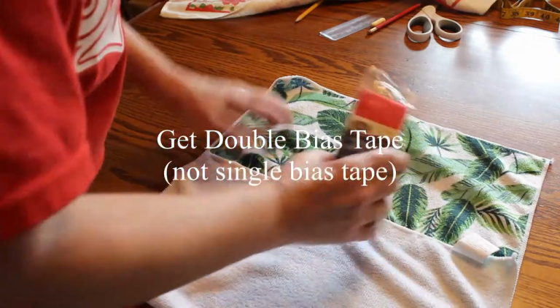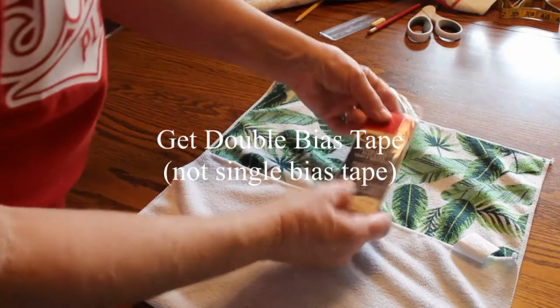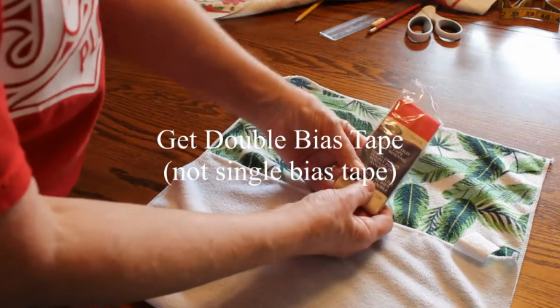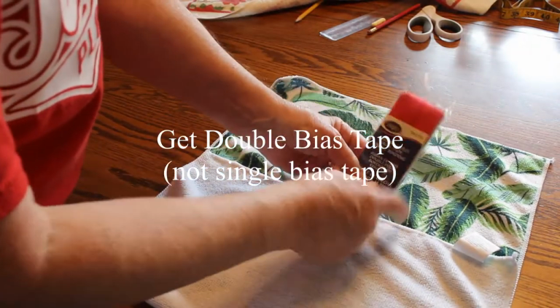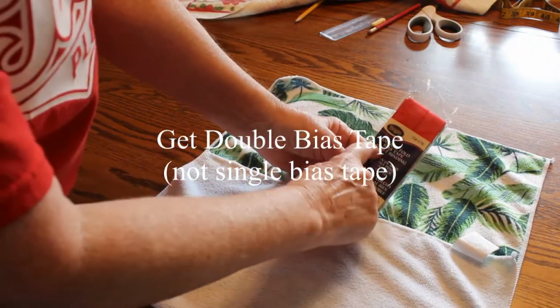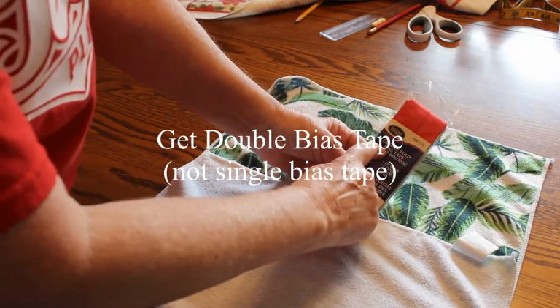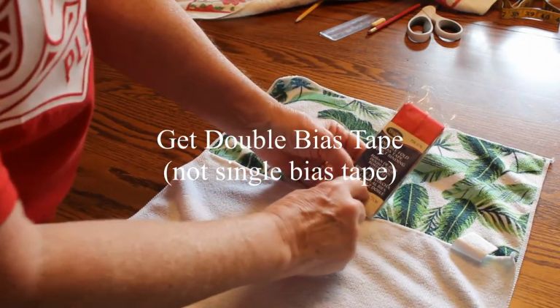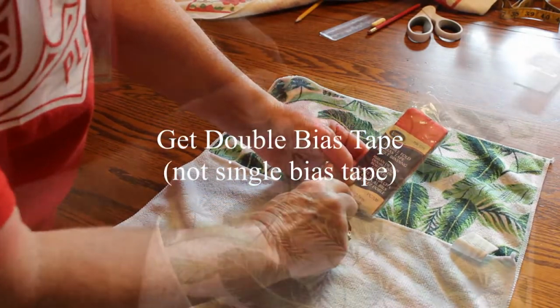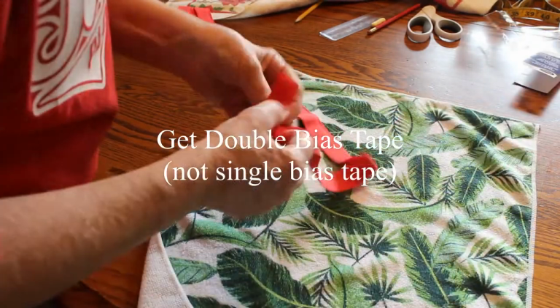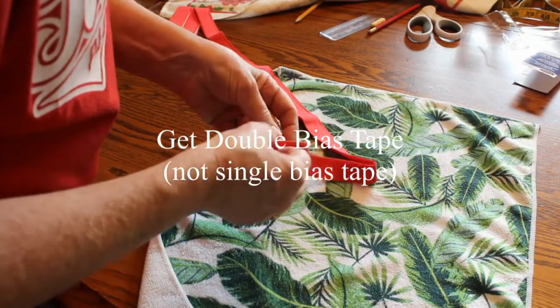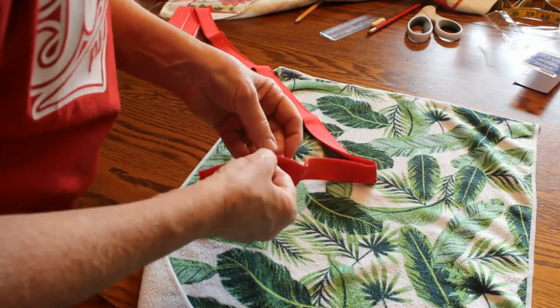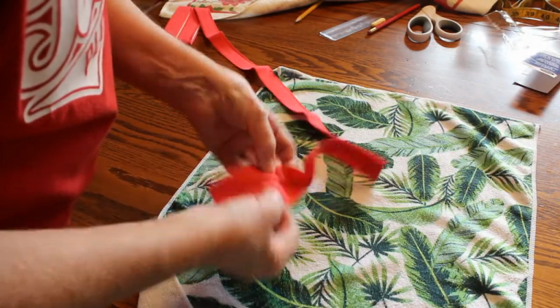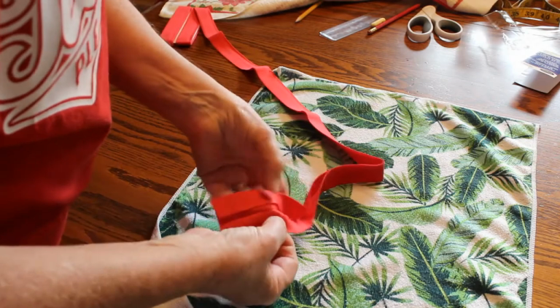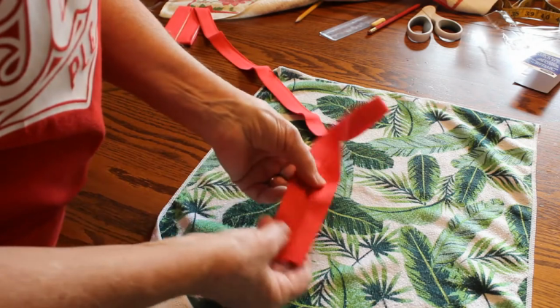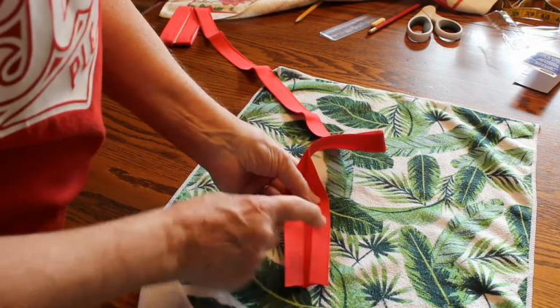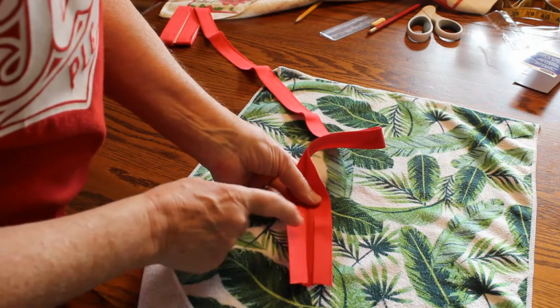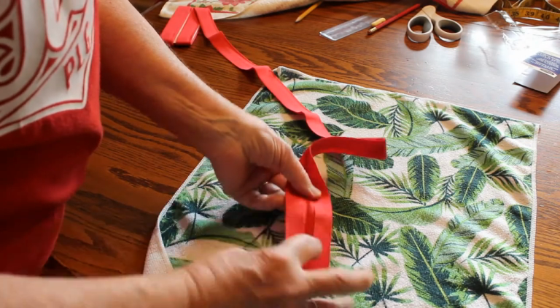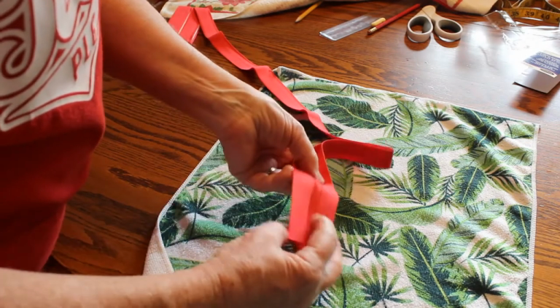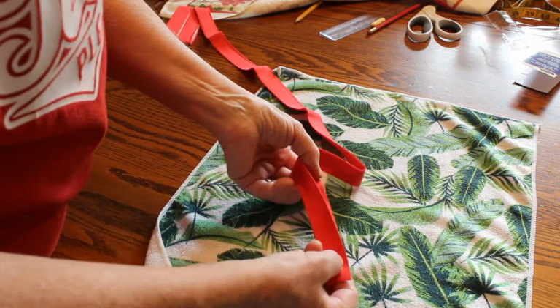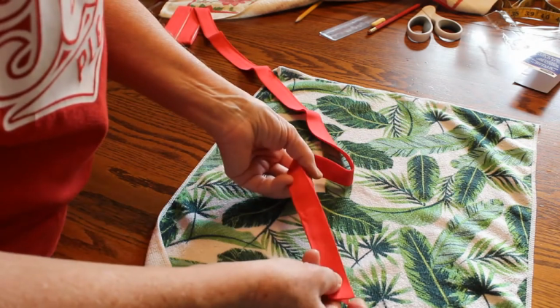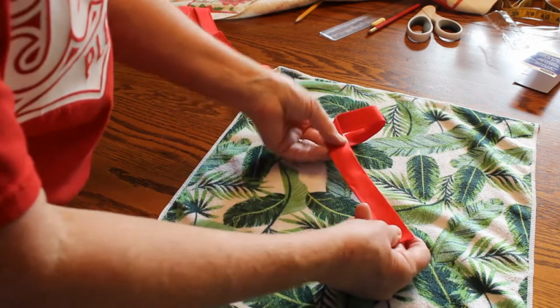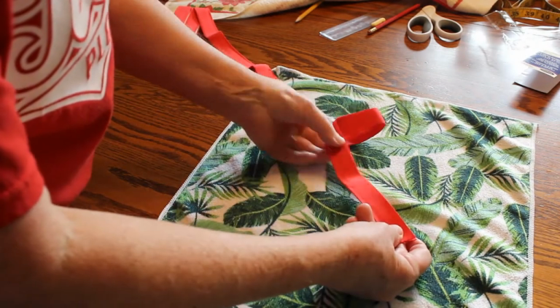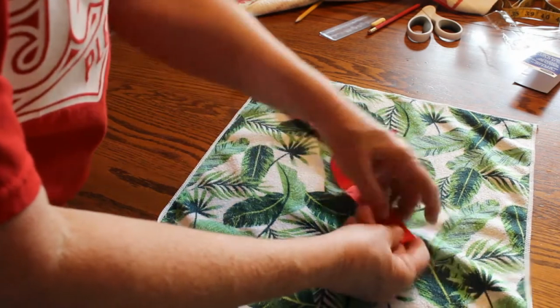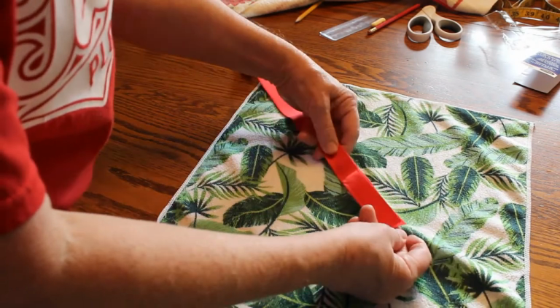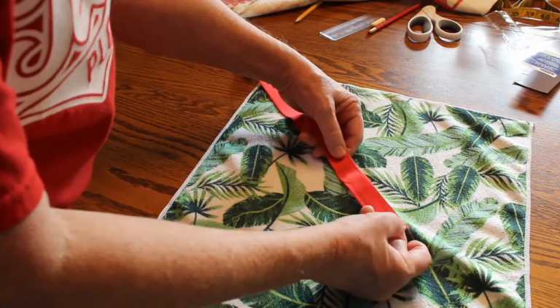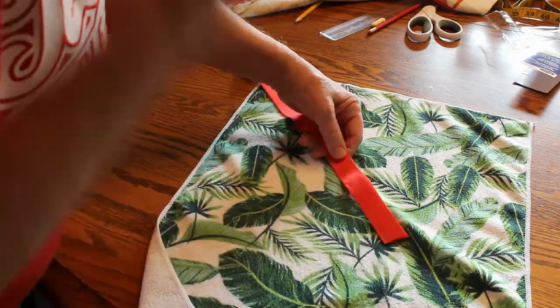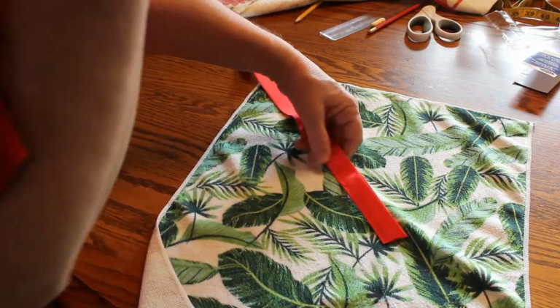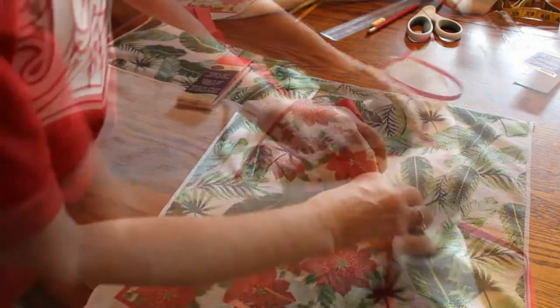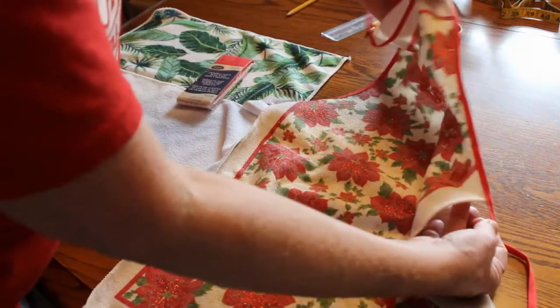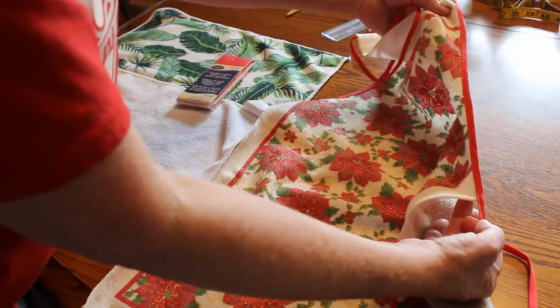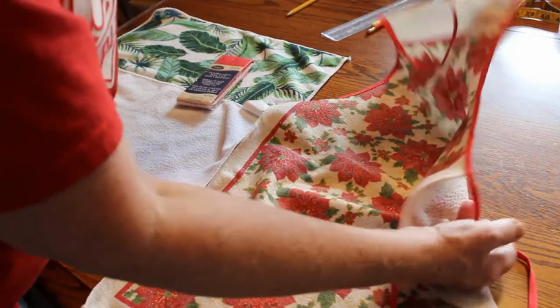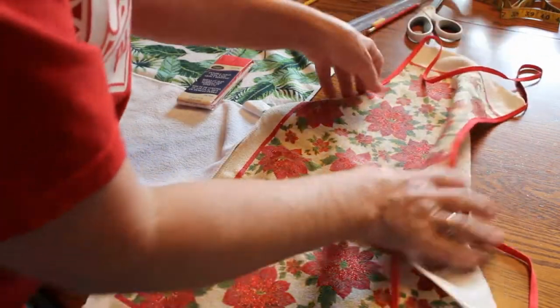I also buy double bias tape. I don't get the single because with the double, it will encase right over the edge and I don't have to press anything. I like the extra white, but you can get any of the three different widths.